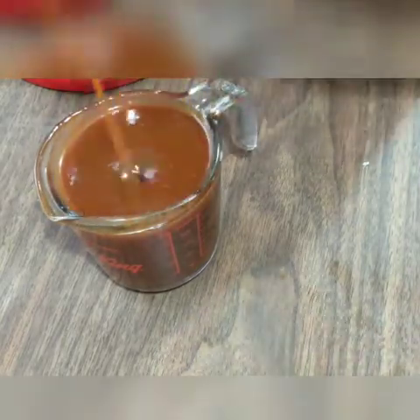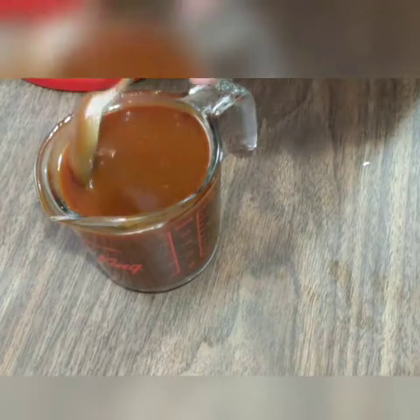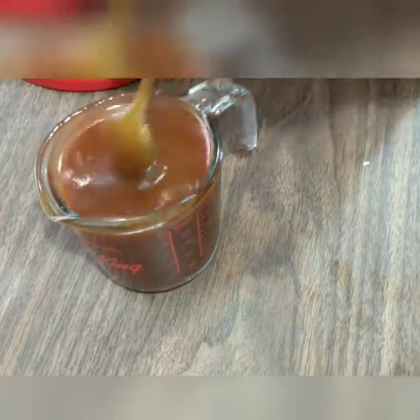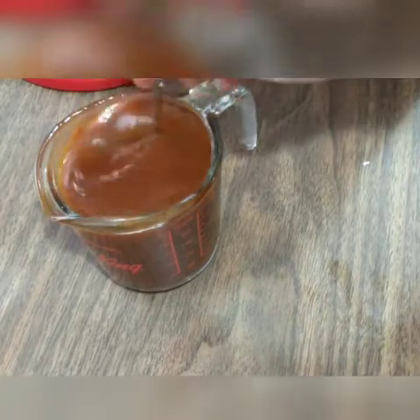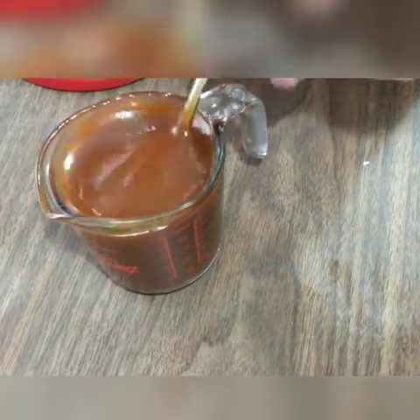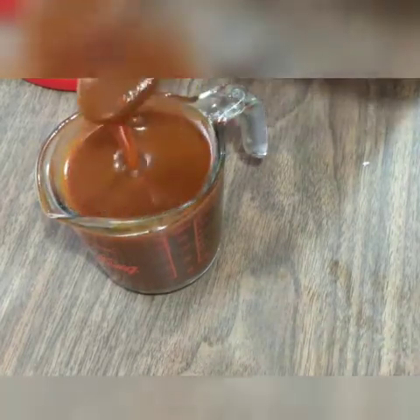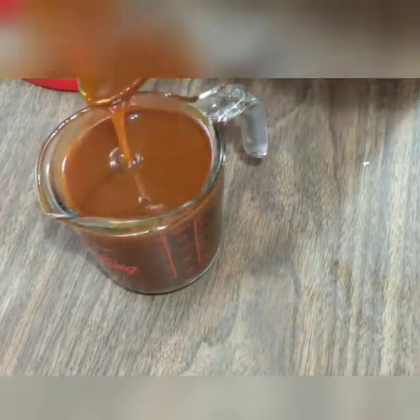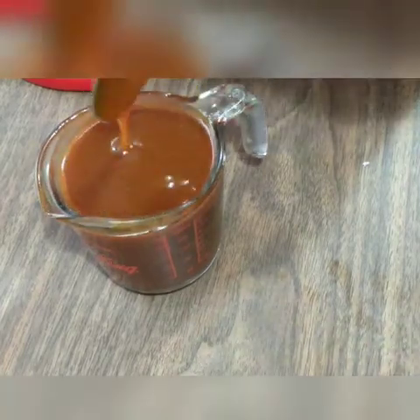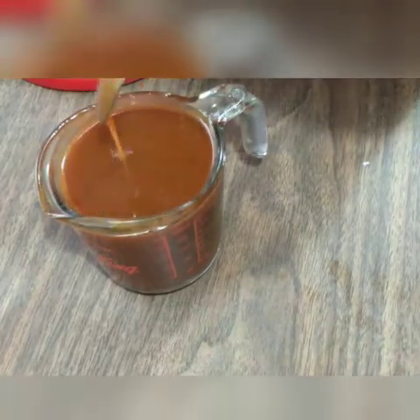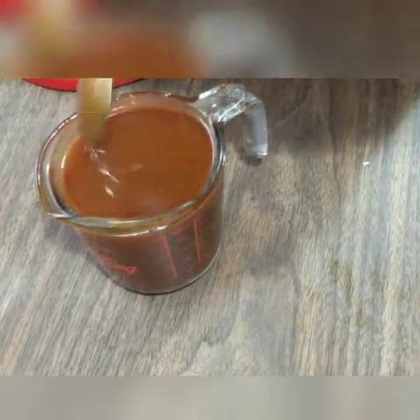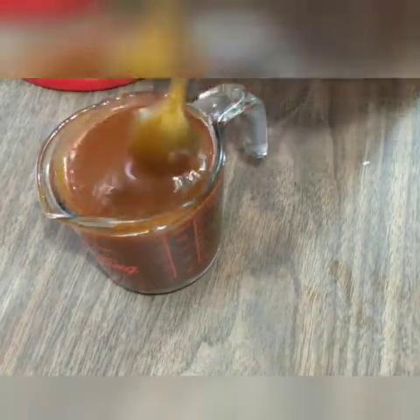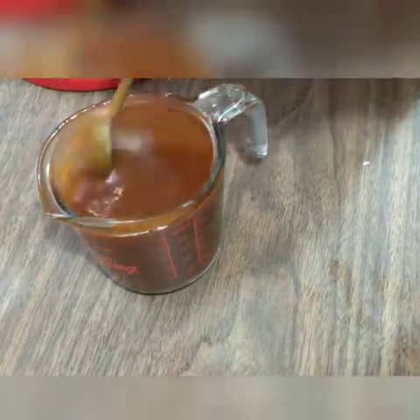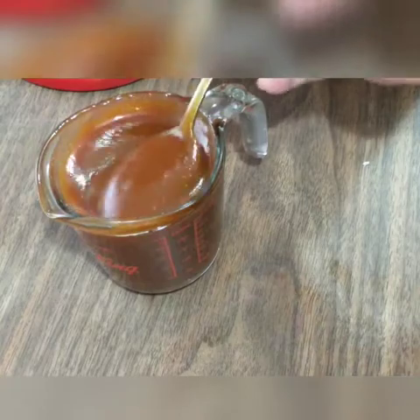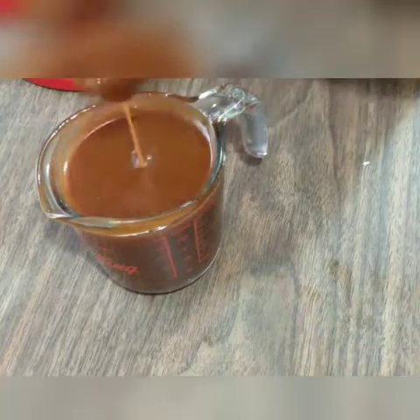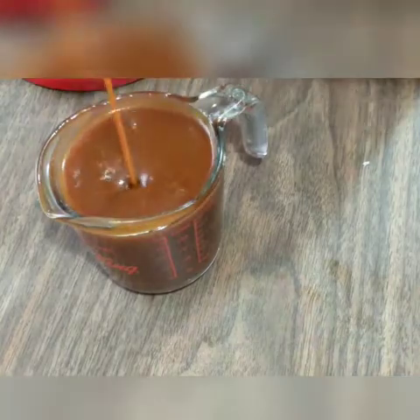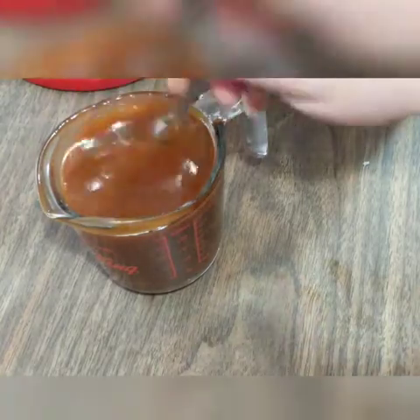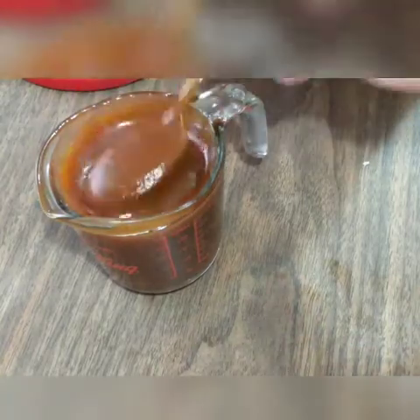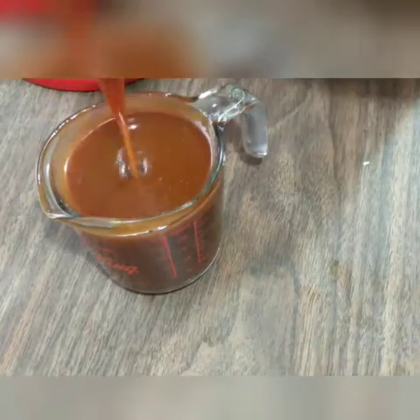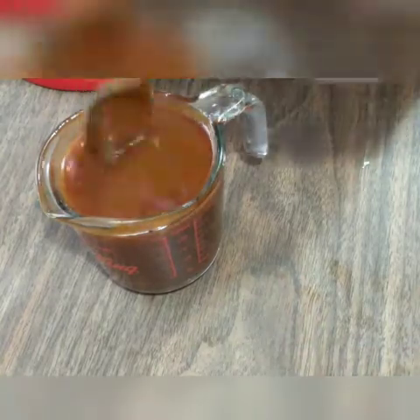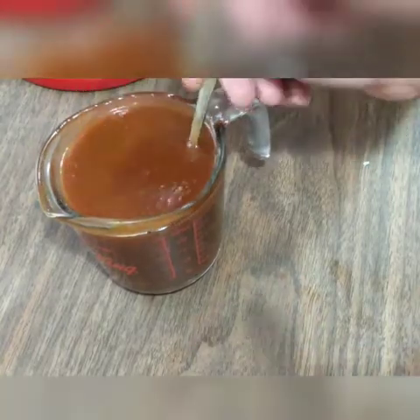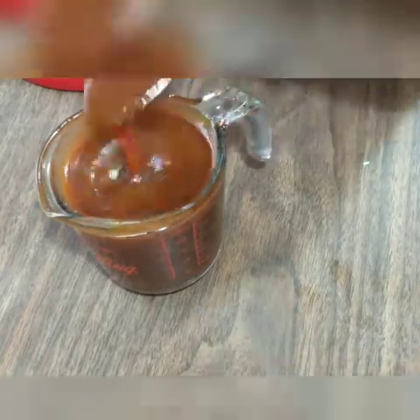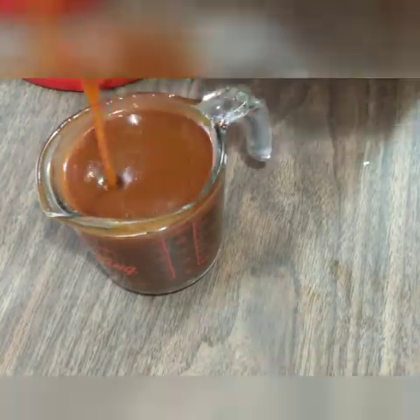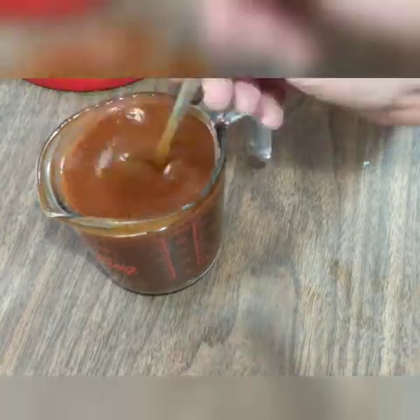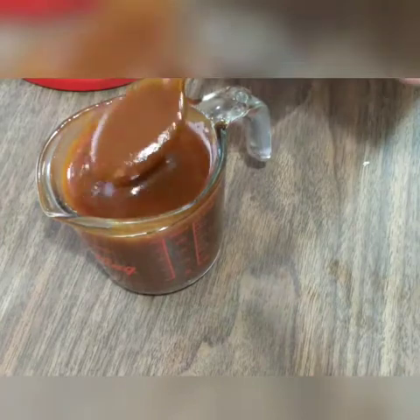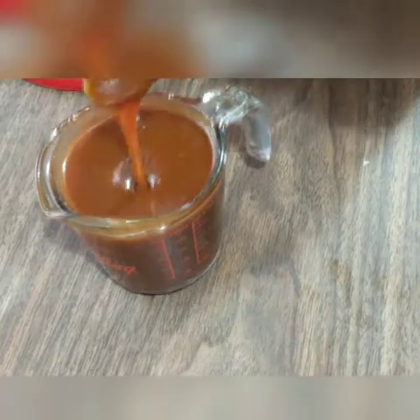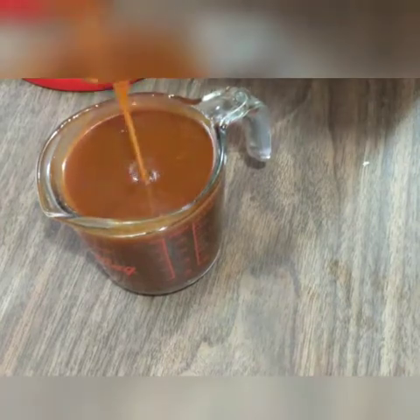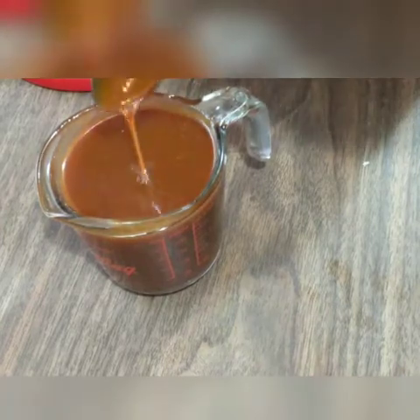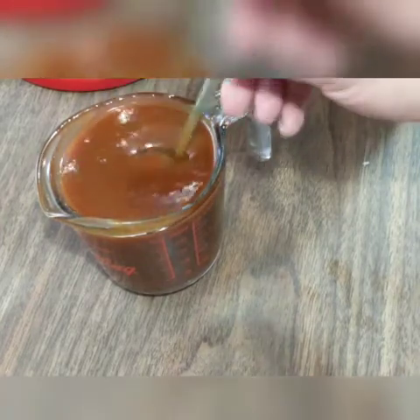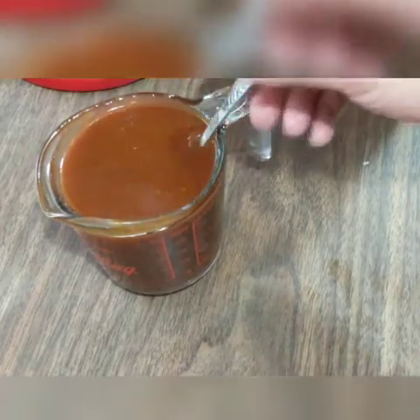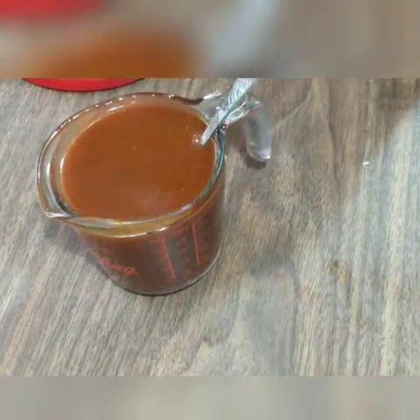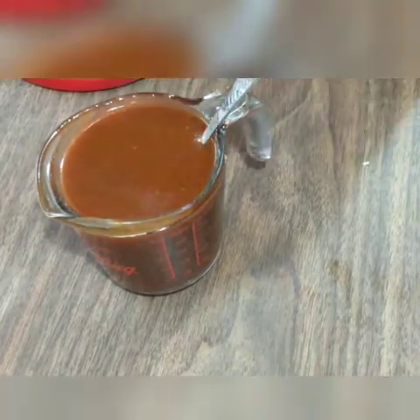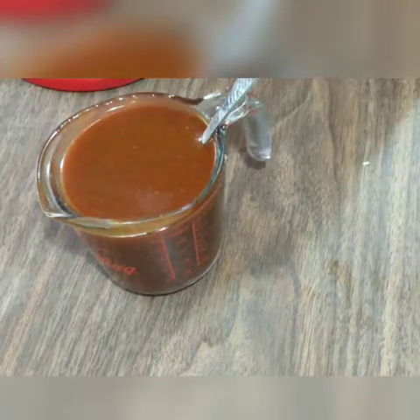You can also put it in the refrigerator to cool down if you're in a hurry, but I let it cool down as it is. I'll show you guys how it looks when it's done and thickened up.